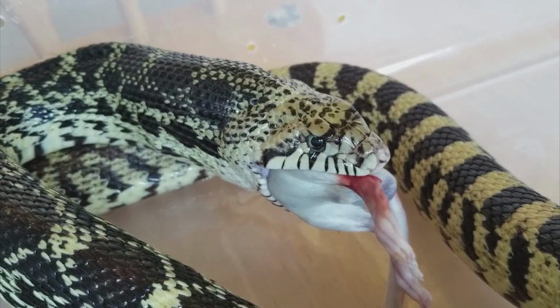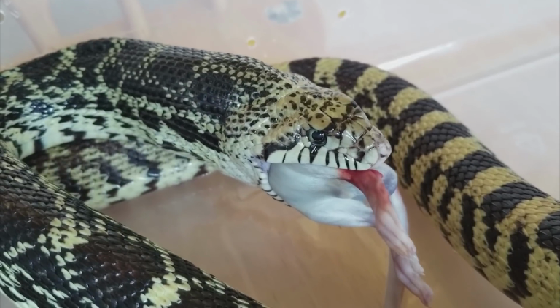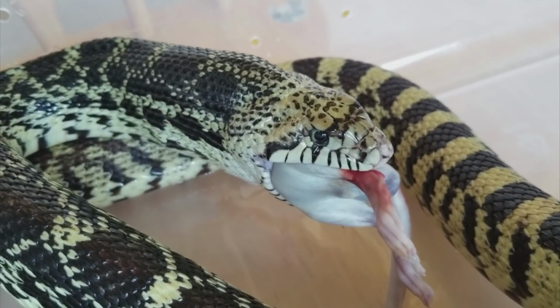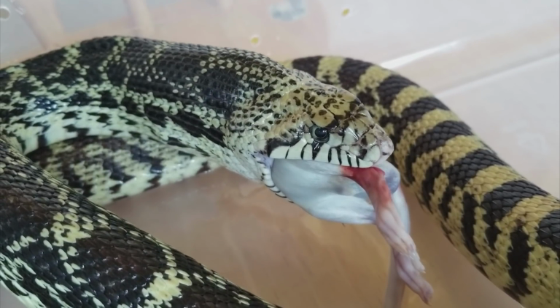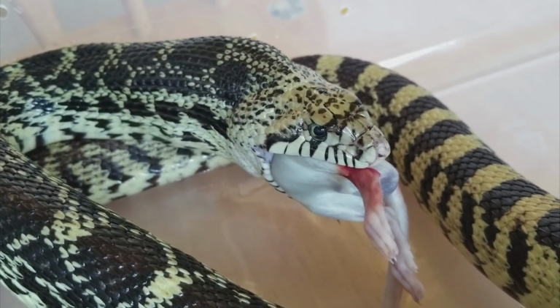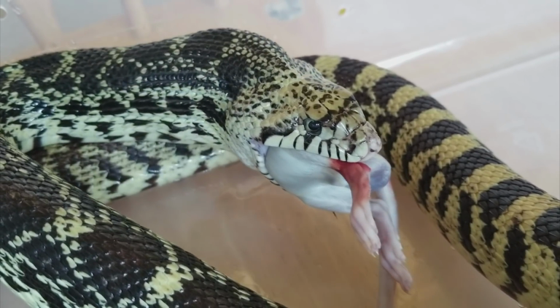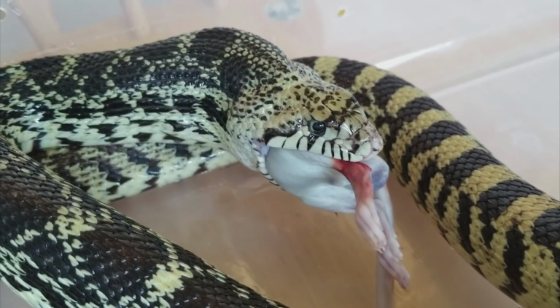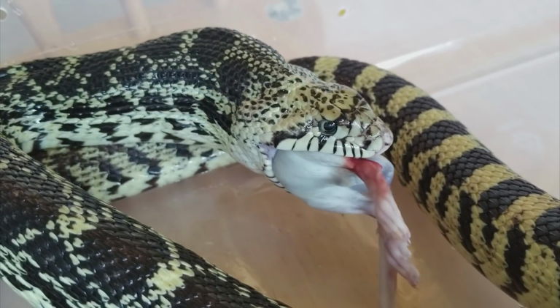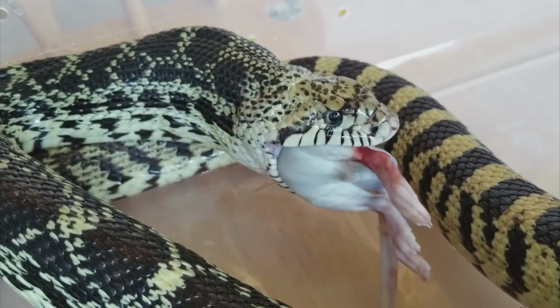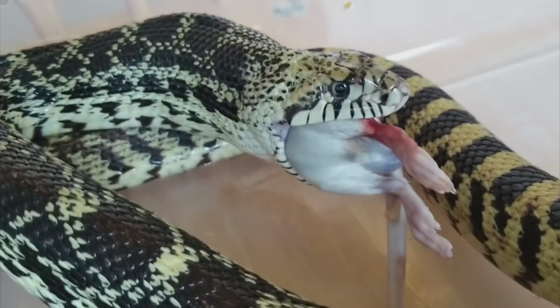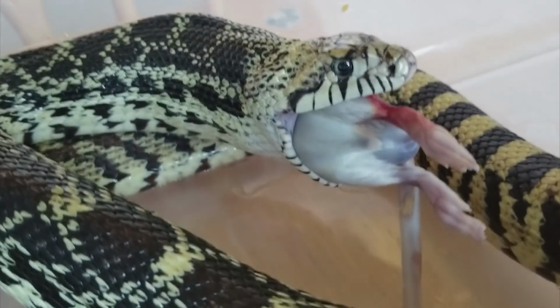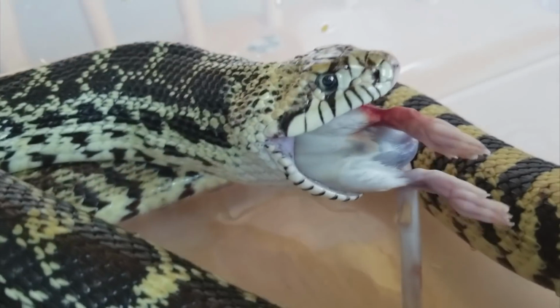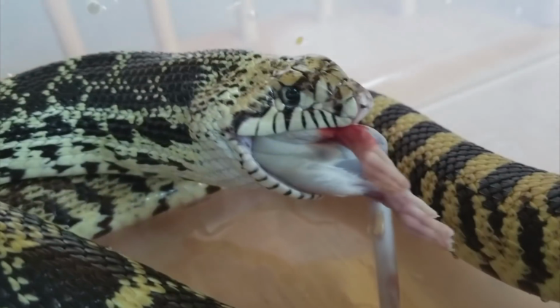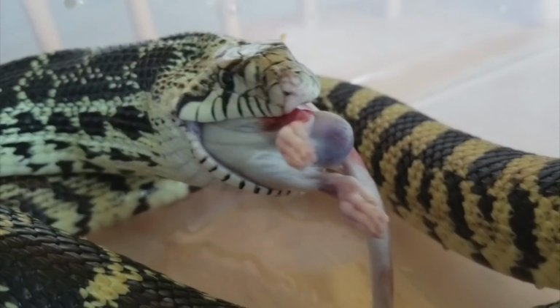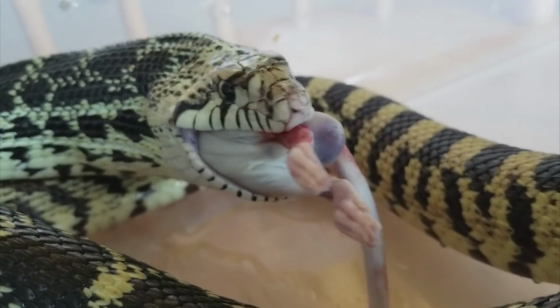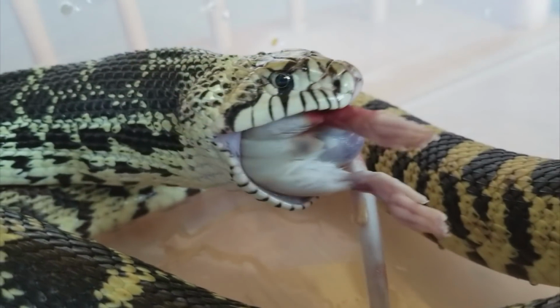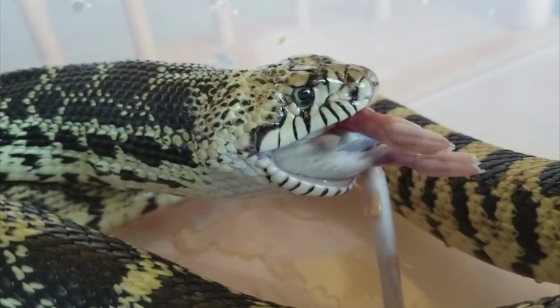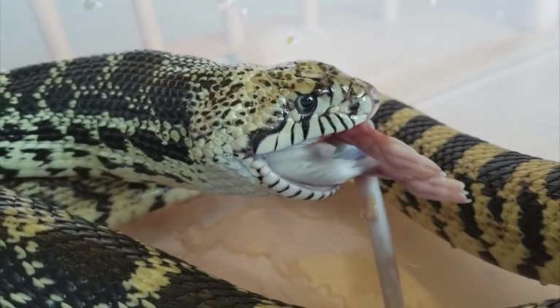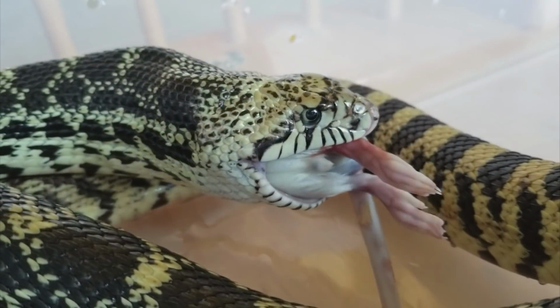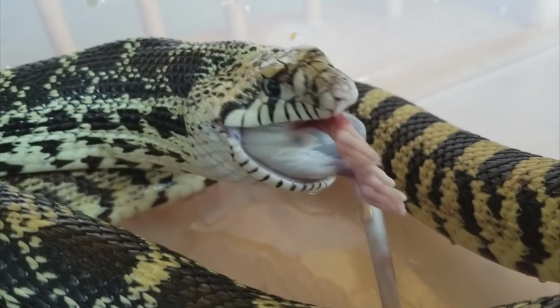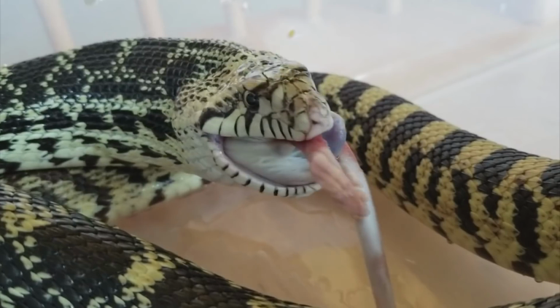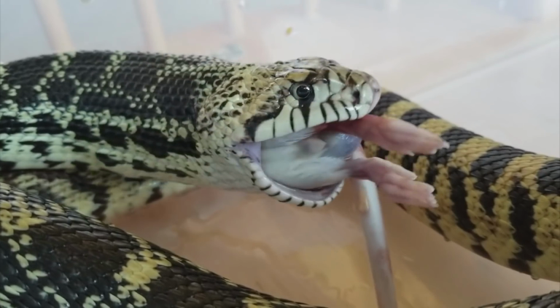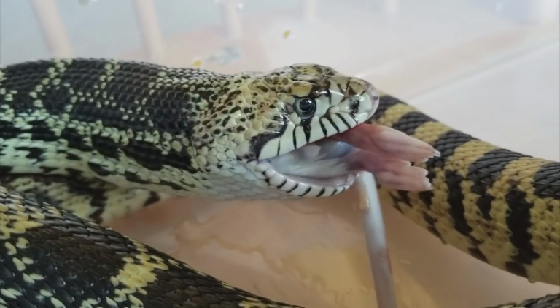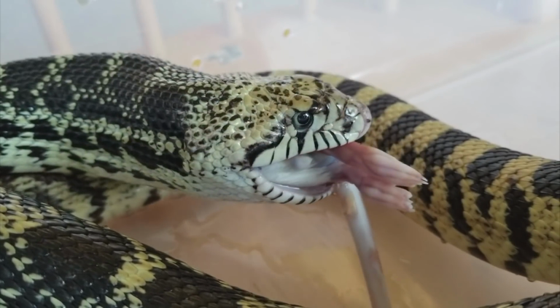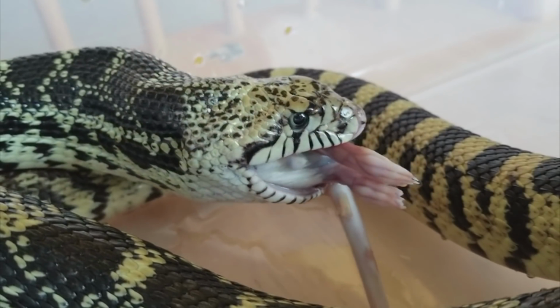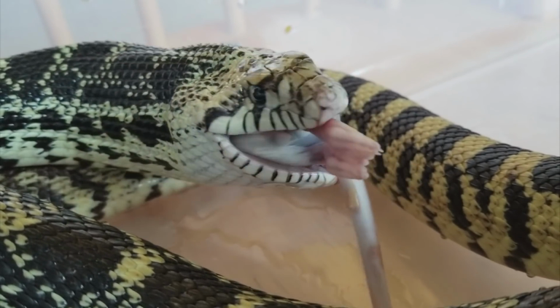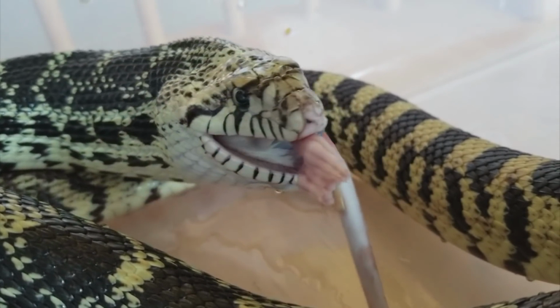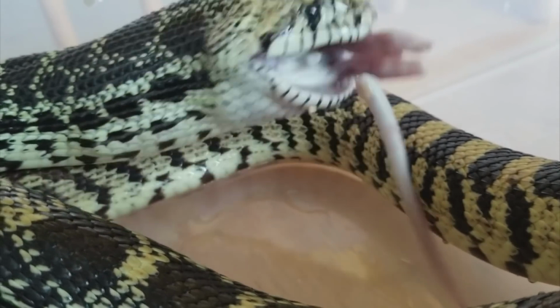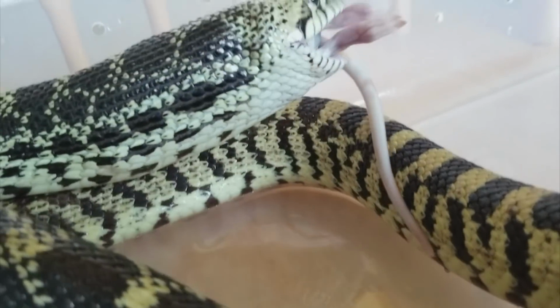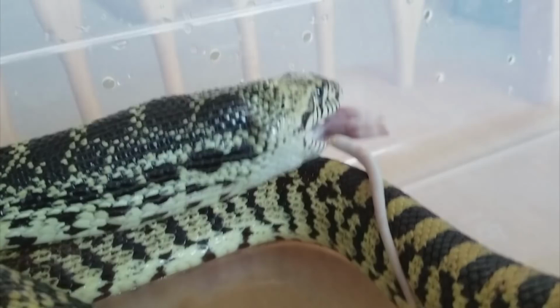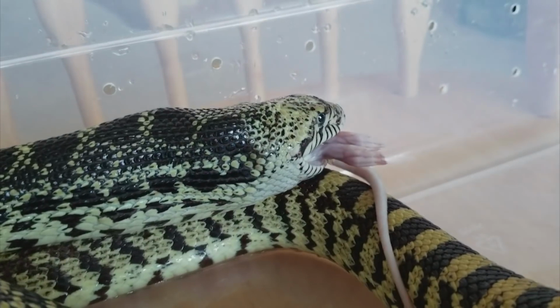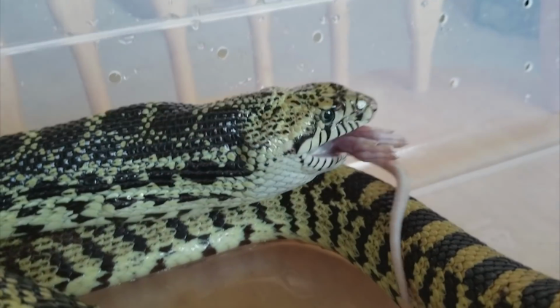There you go — some bubbles because the rat is wet, but that's normal. That's just him breathing, and now he'll continue with his rat. There's a little bit of blood on the back foot; I think this is where he grabbed it when he initially struck it and wrapped it. This was a frozen-thawed rat originally, because I prefer feeding frozen thawed over live.